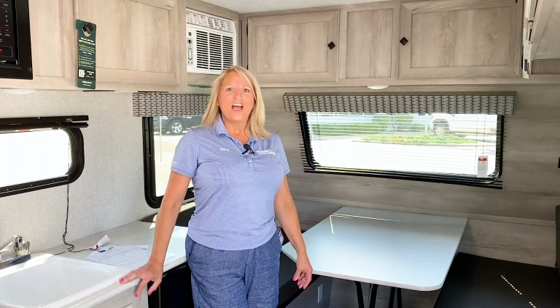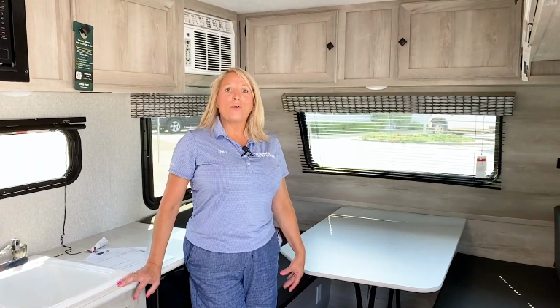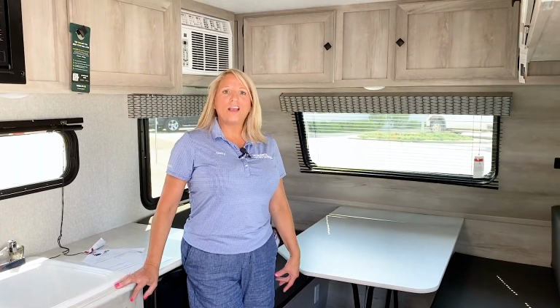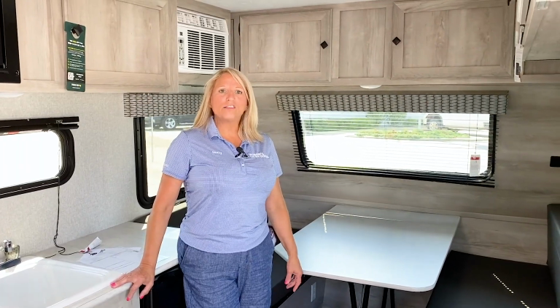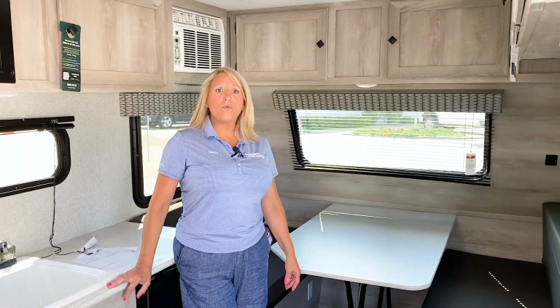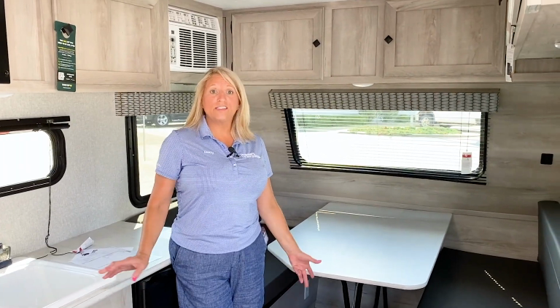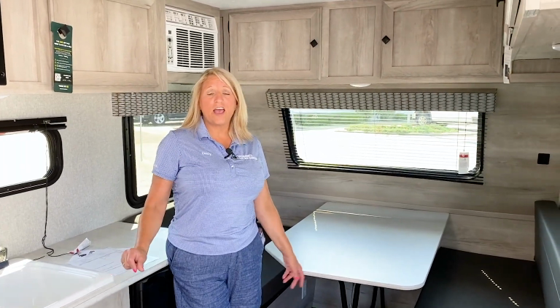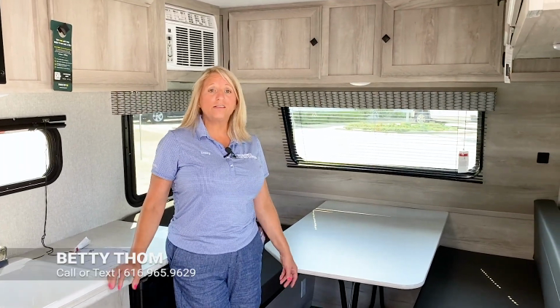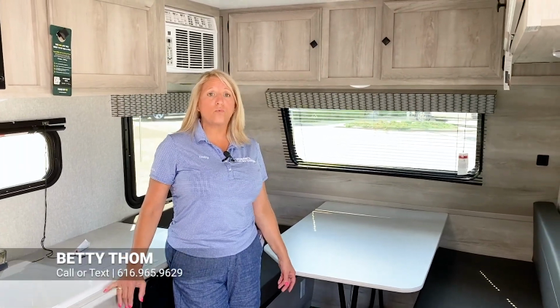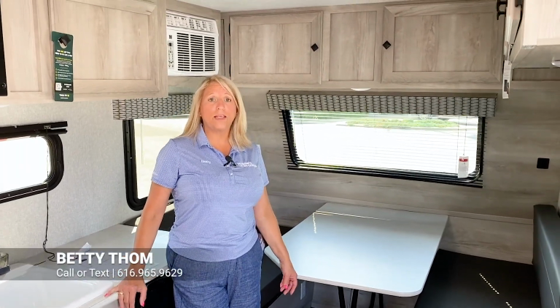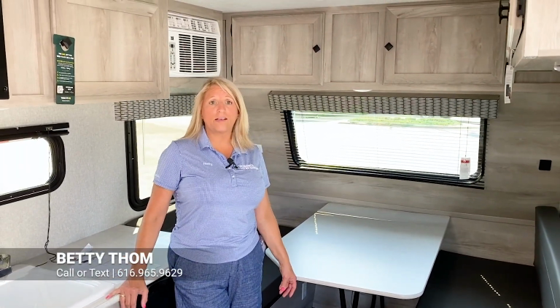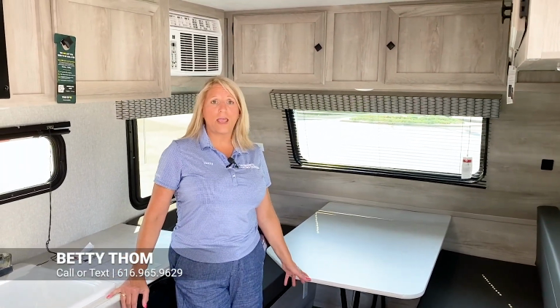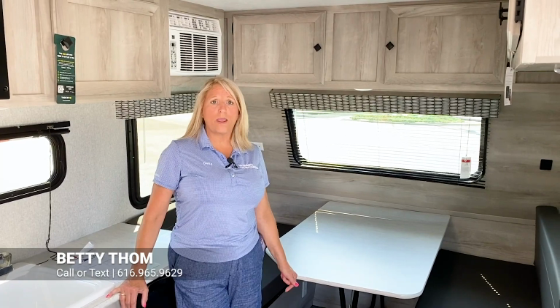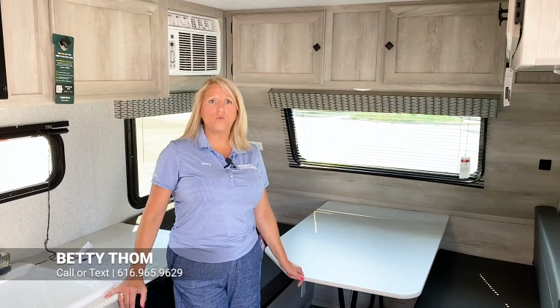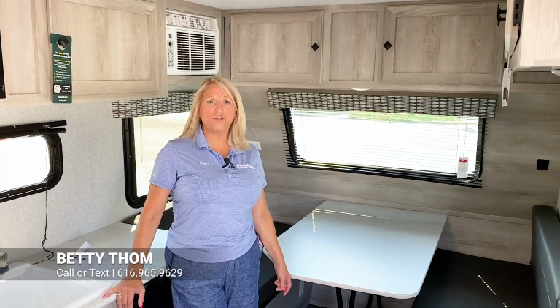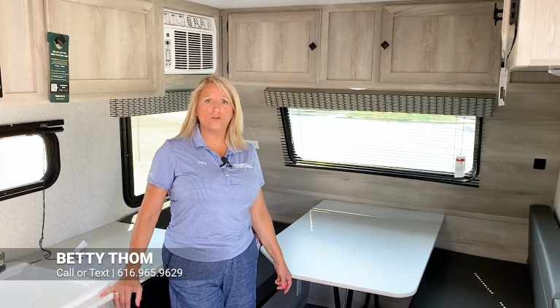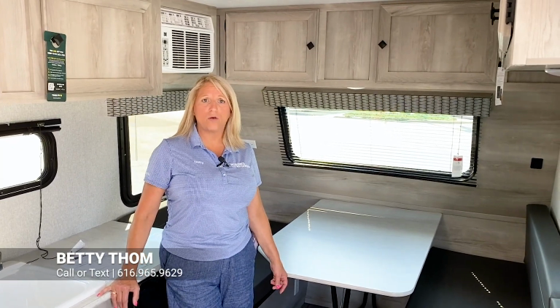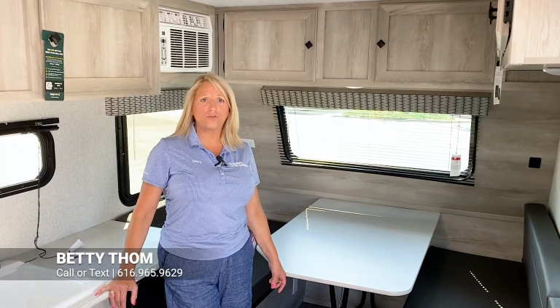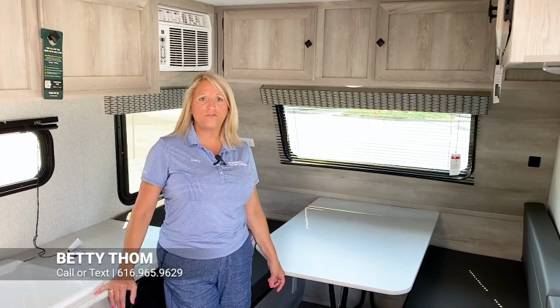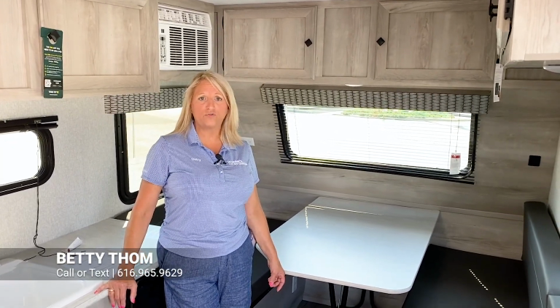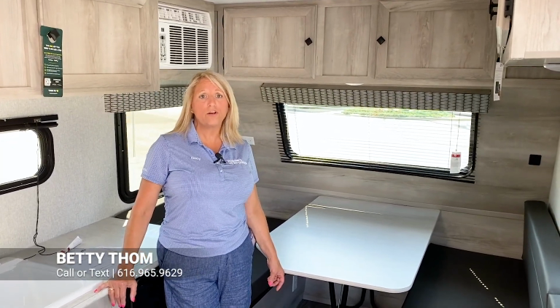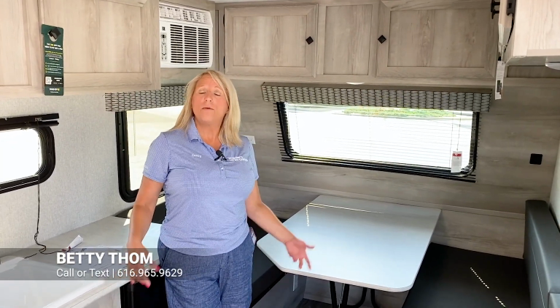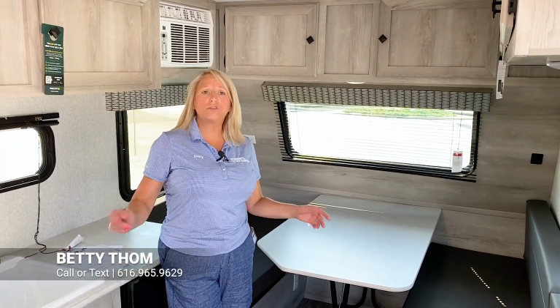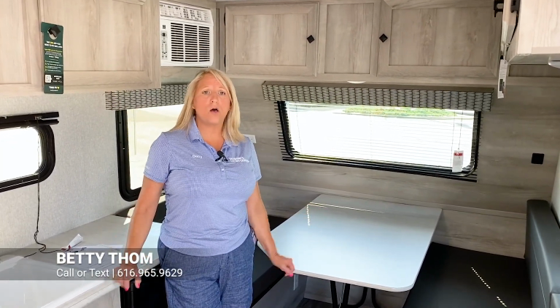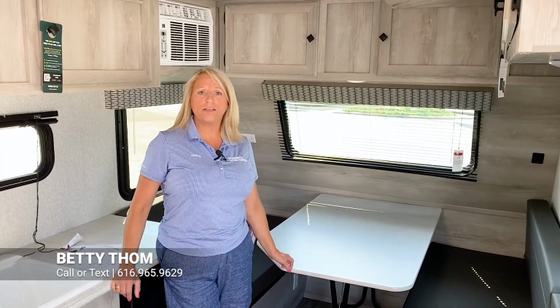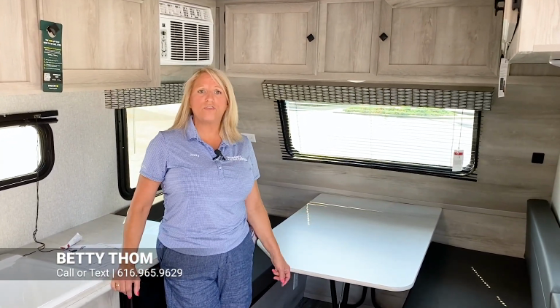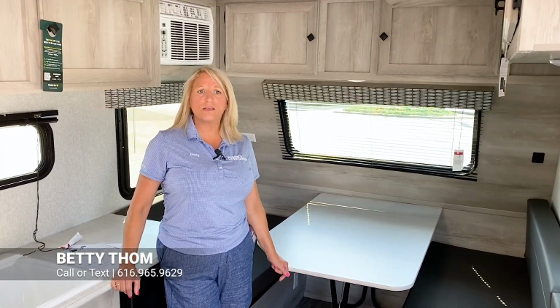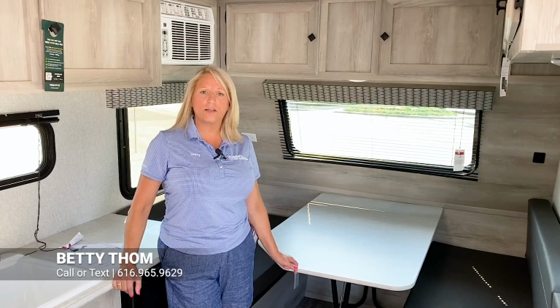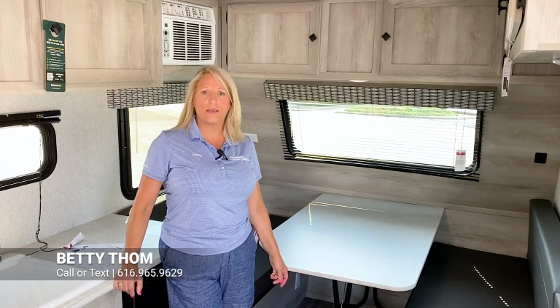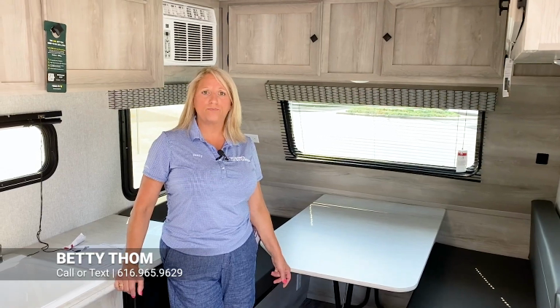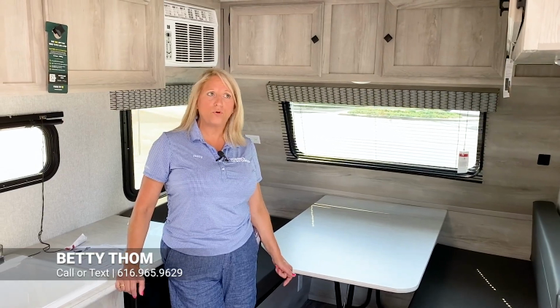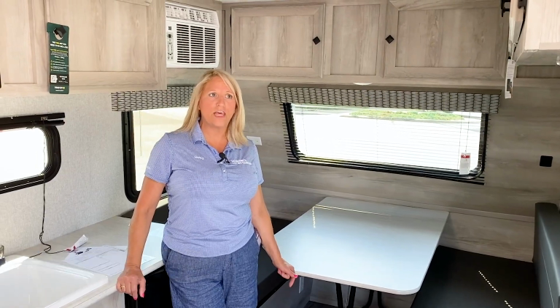So now we're inside. This is a really nice lightweight — 2,200 pounds — 13-foot trailer. Most small SUVs are going to be able to pull this.